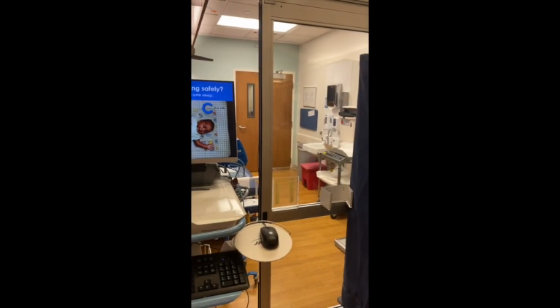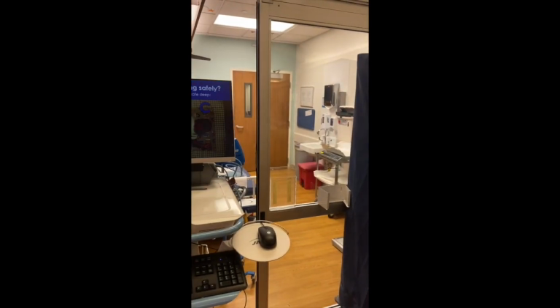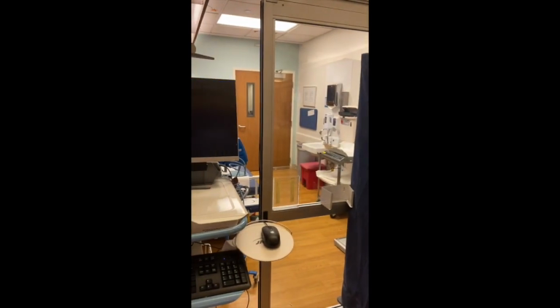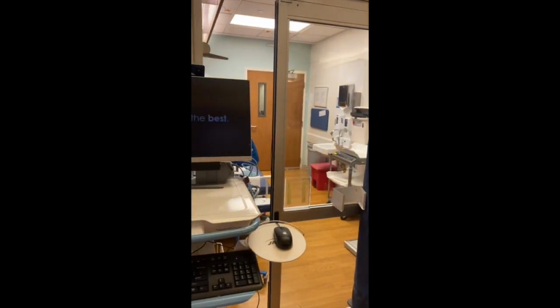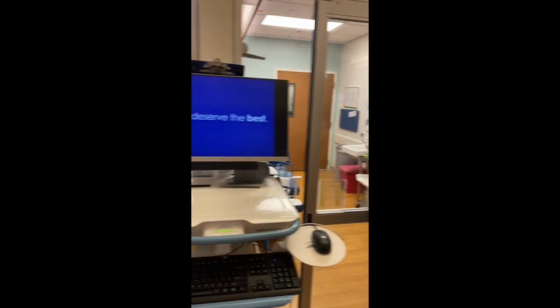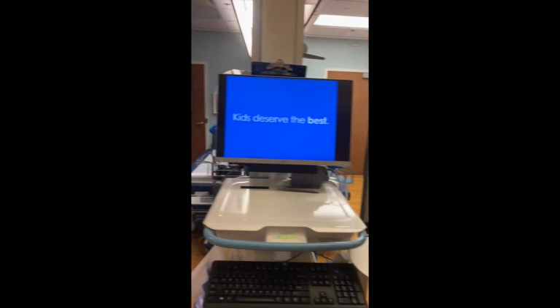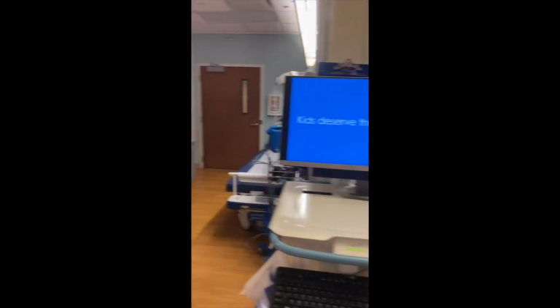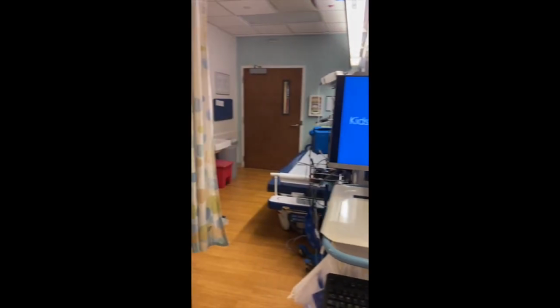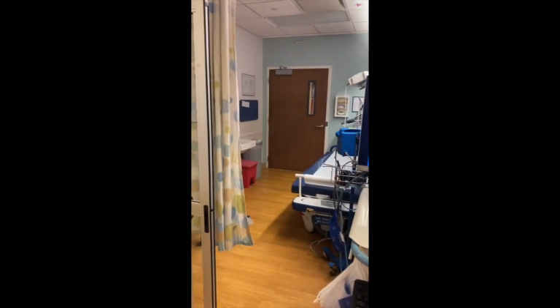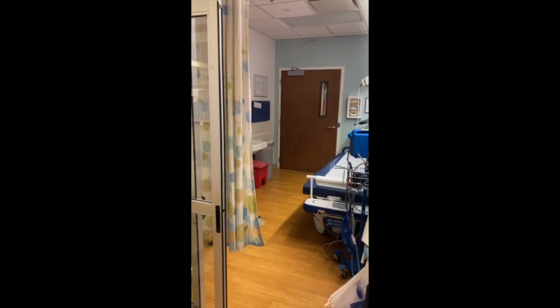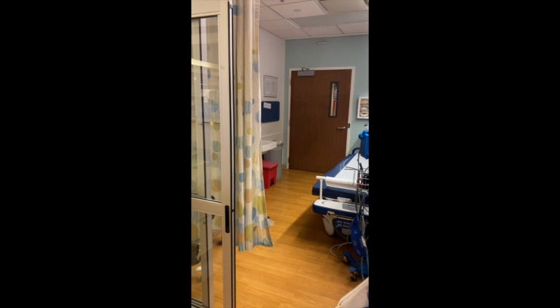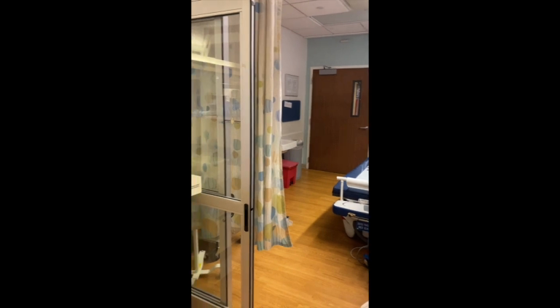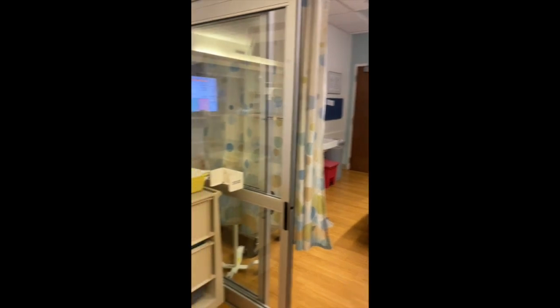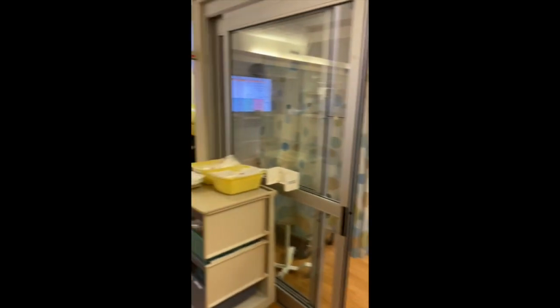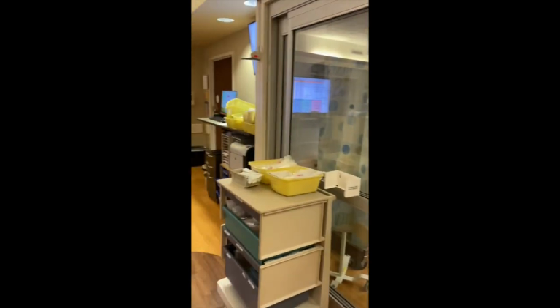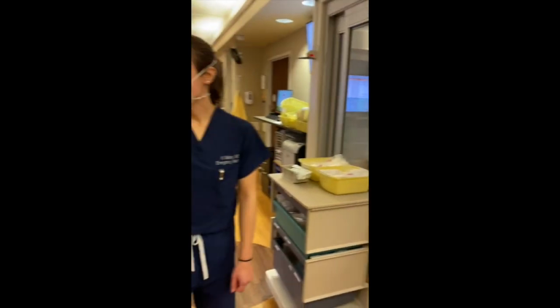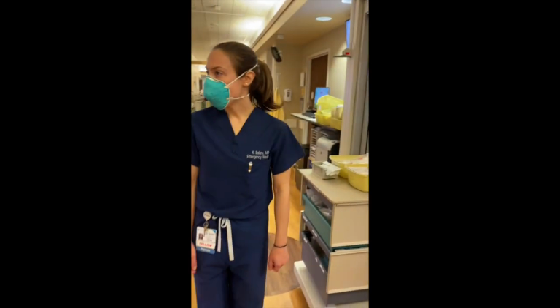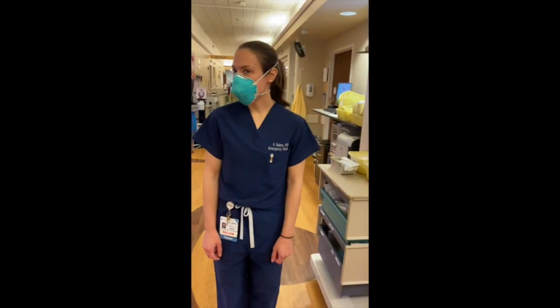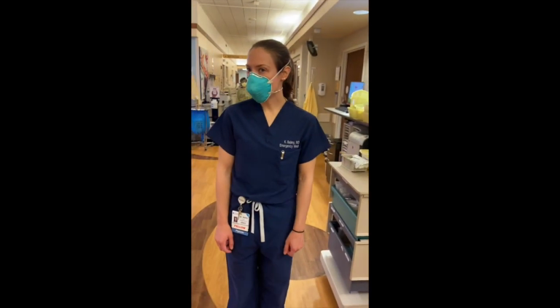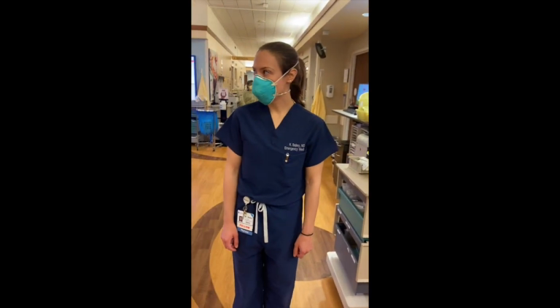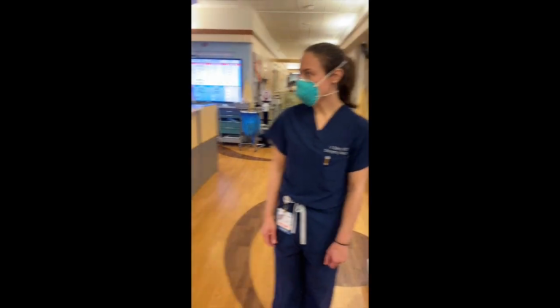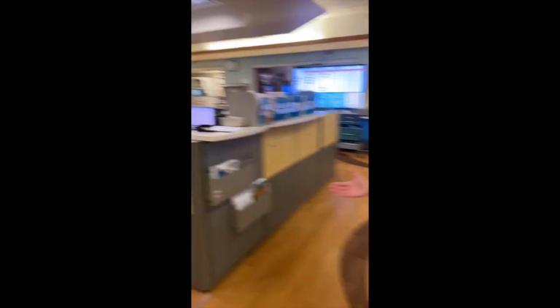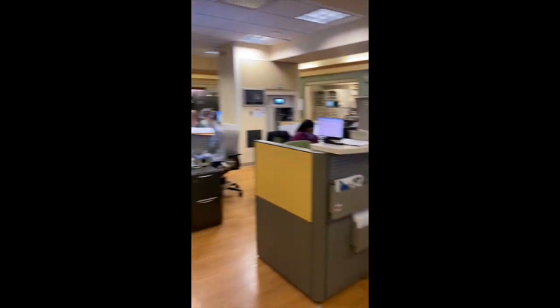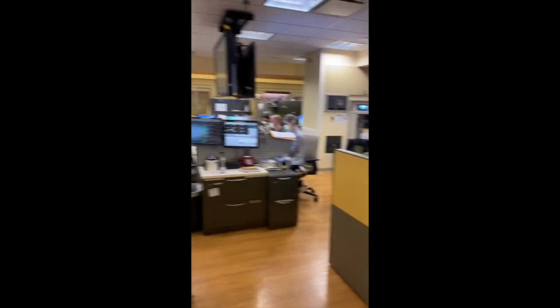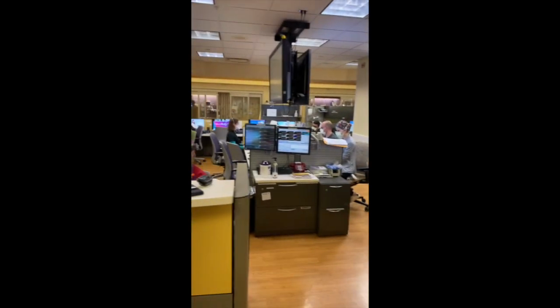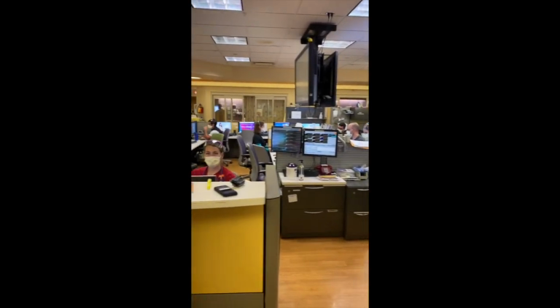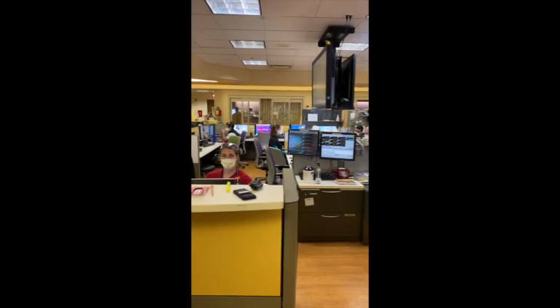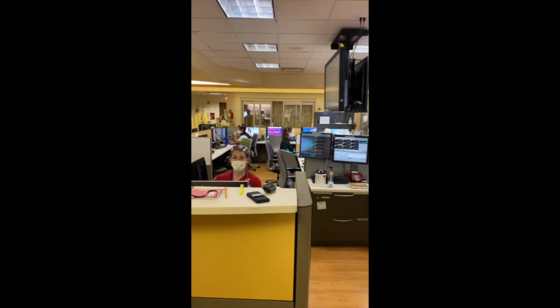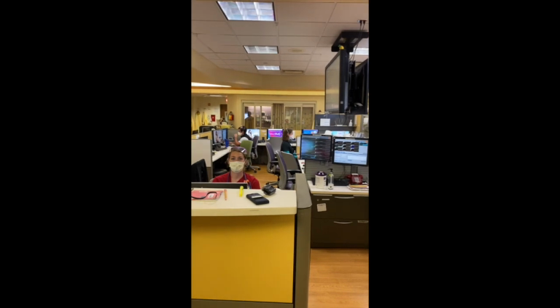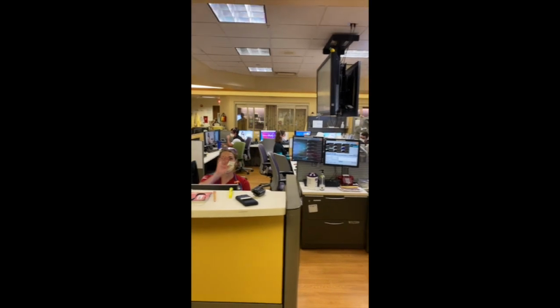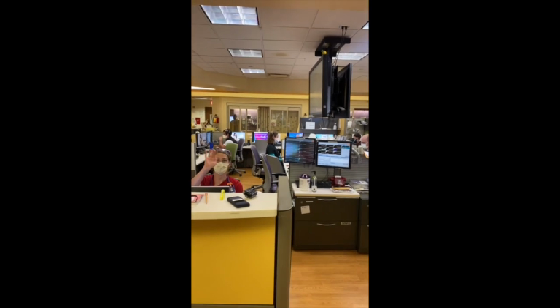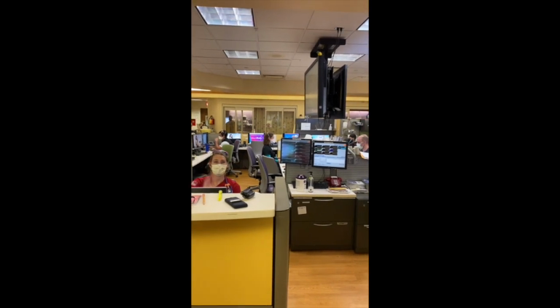With COVID, the hallway rooms have been used less than normal, as we try to direct-bed every patient. And to our left is the arena, where we sit when we do our work.